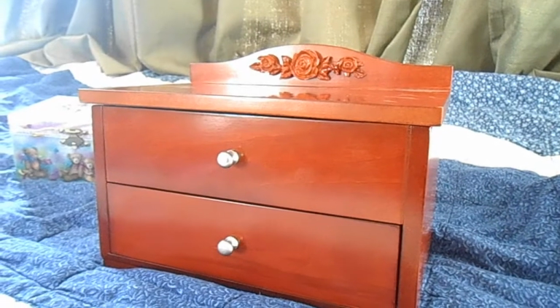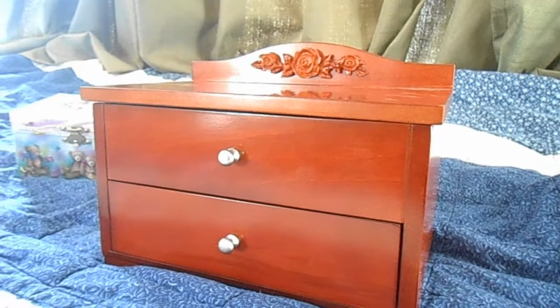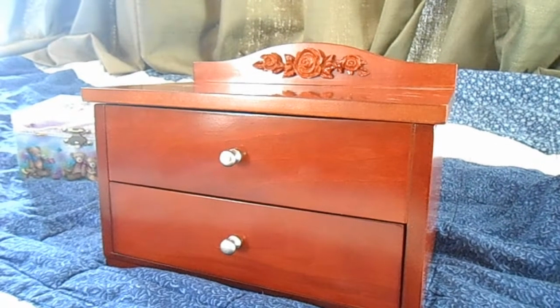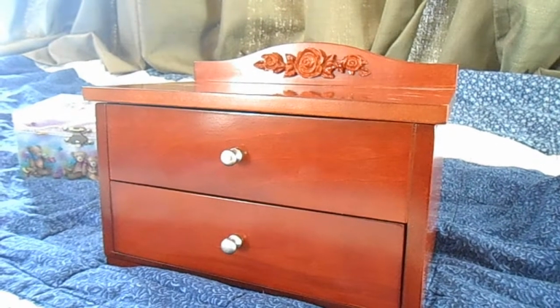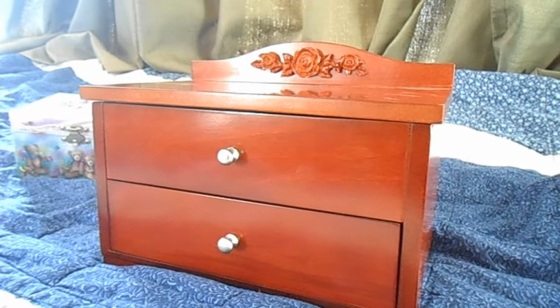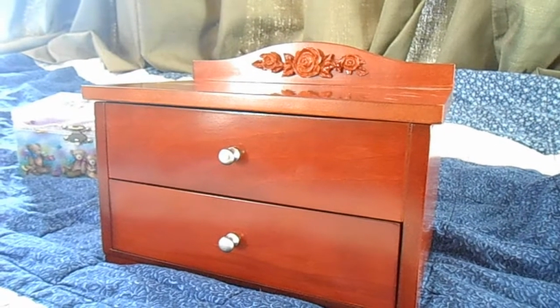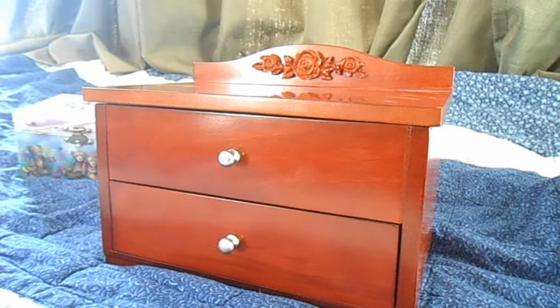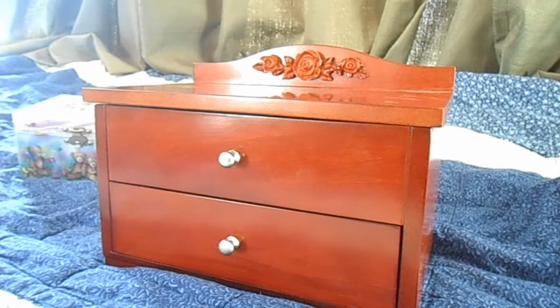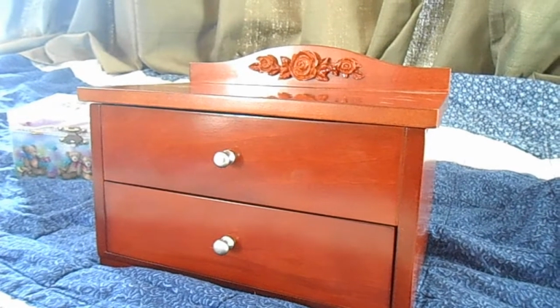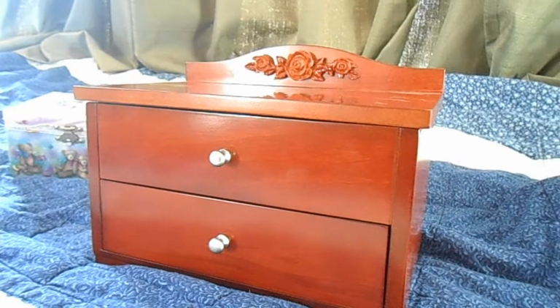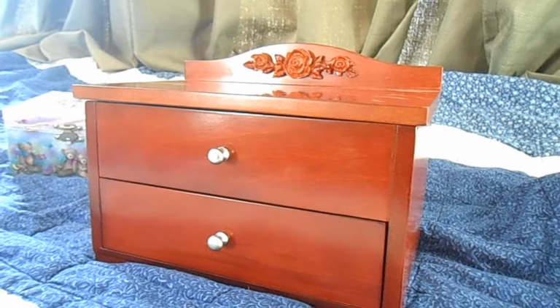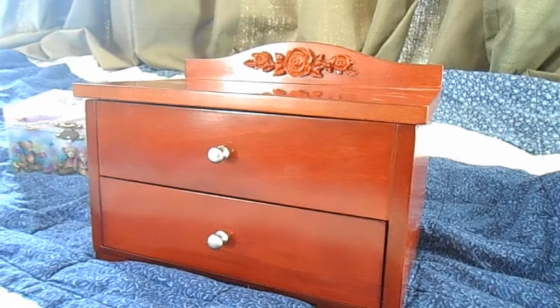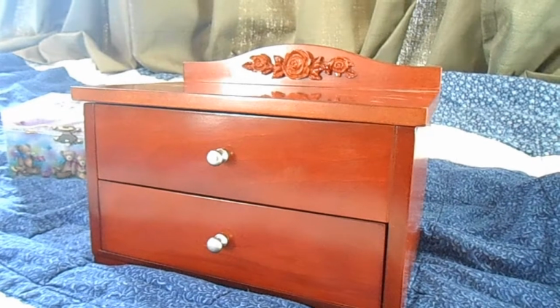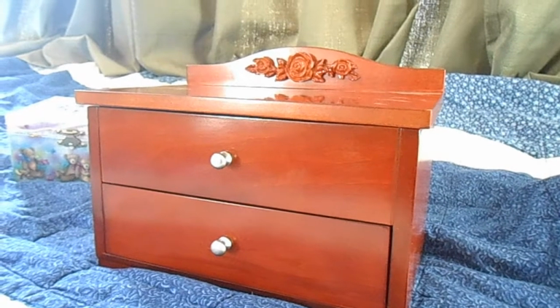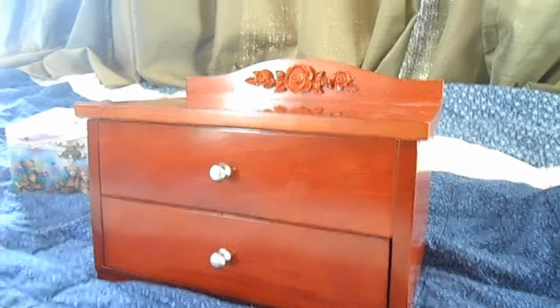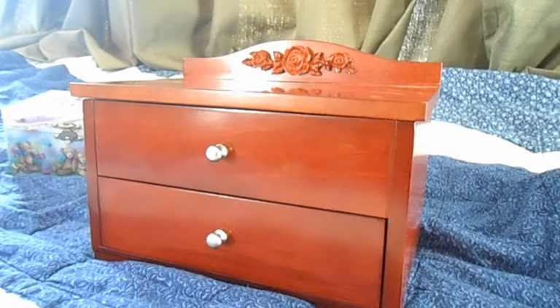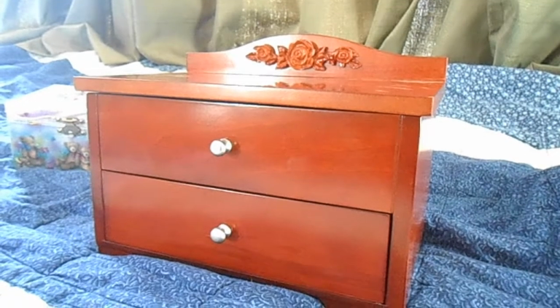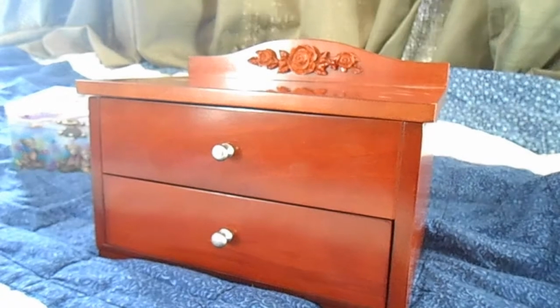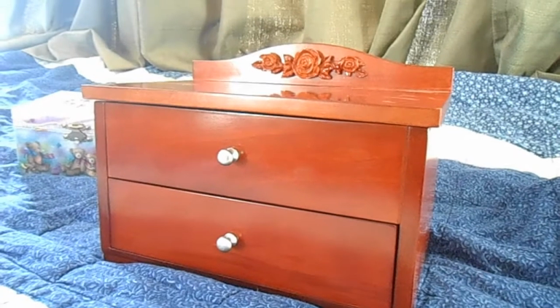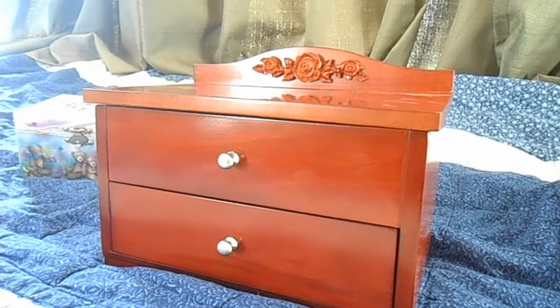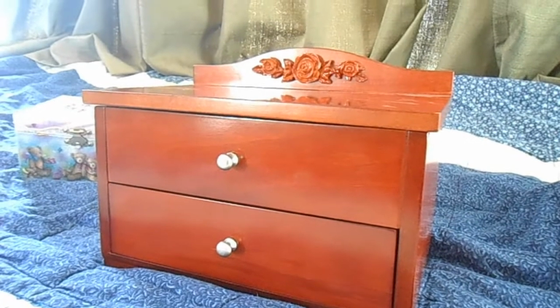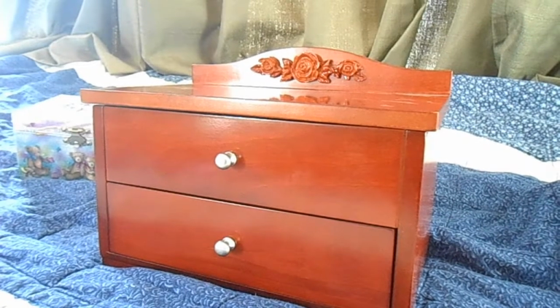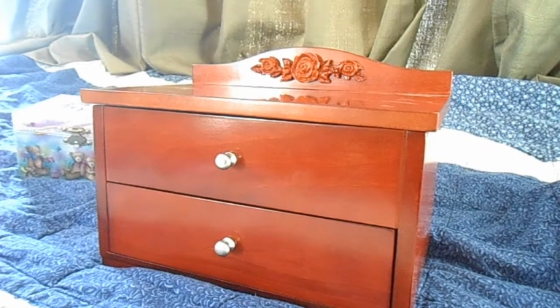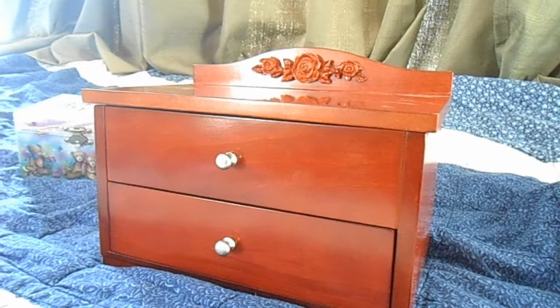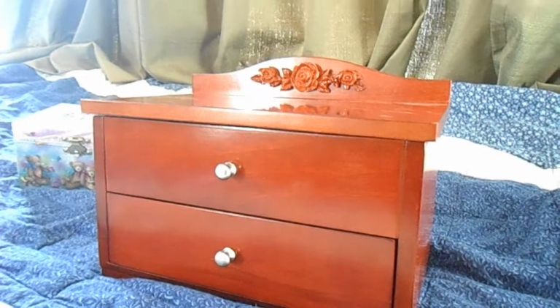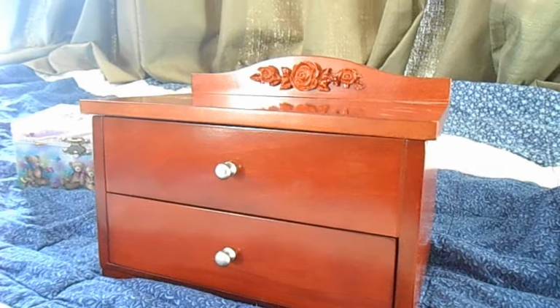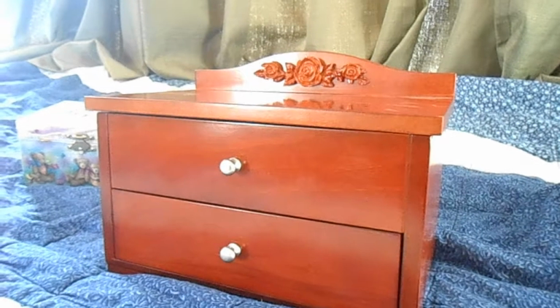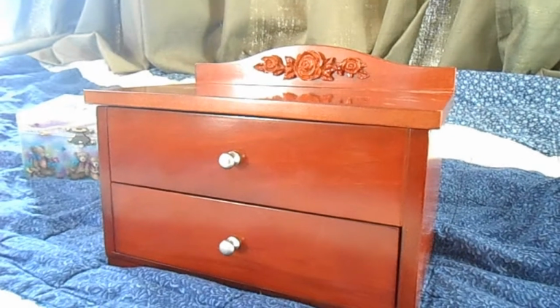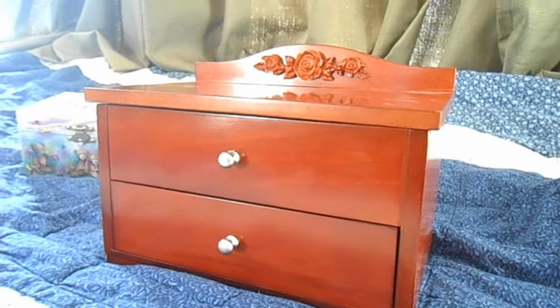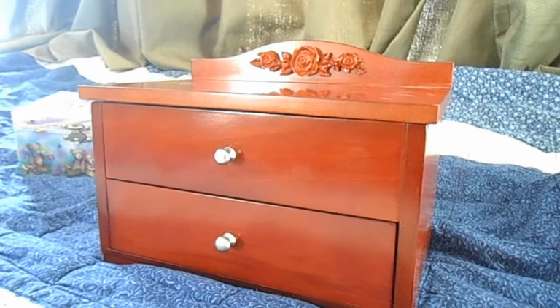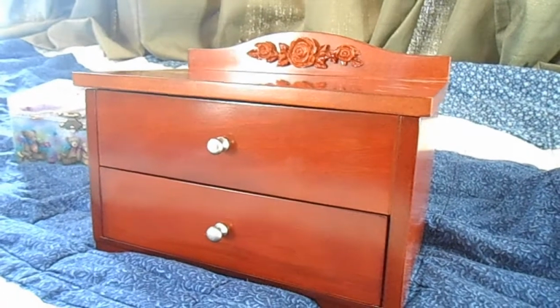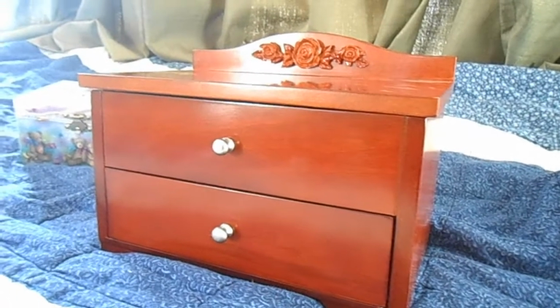Hello, this is my review for my latest purchase from Music Box Attic. Every time I have a baby, I like to get them a special music box.